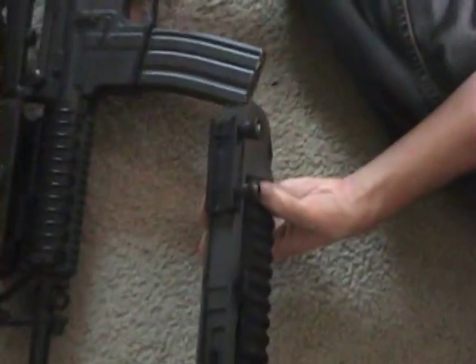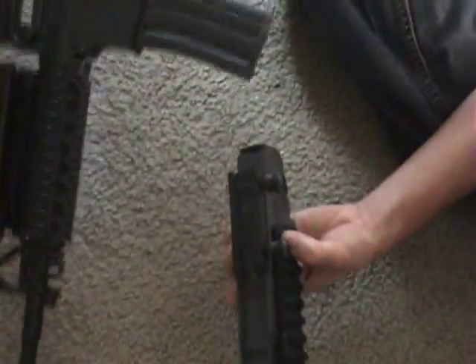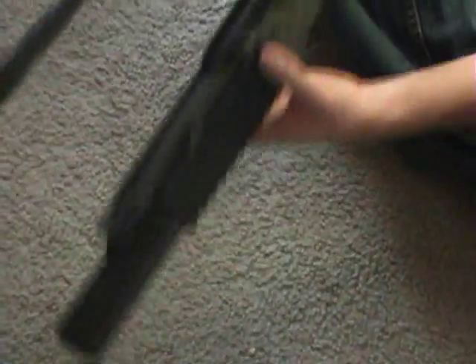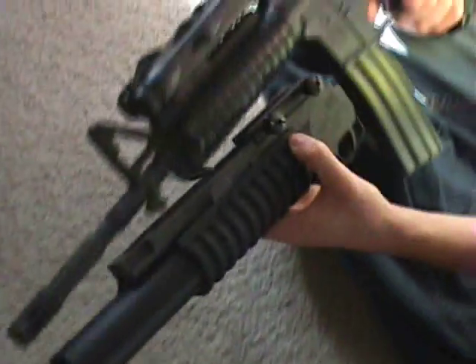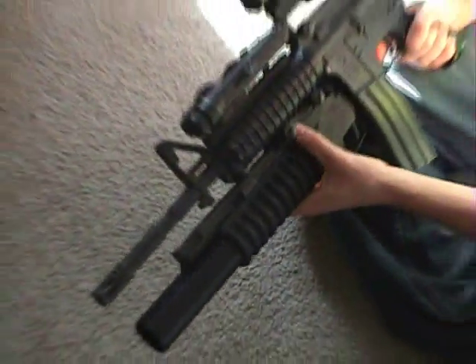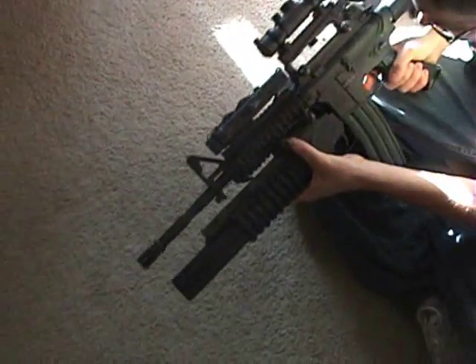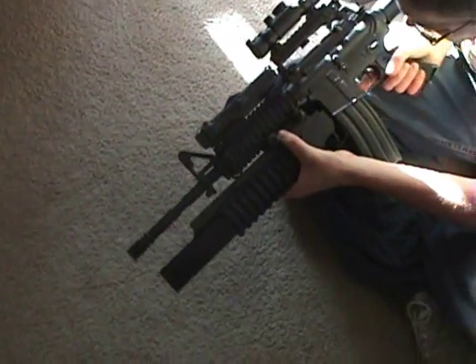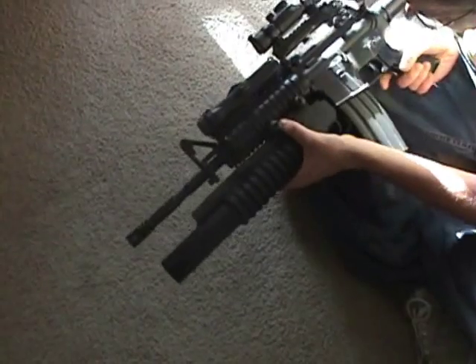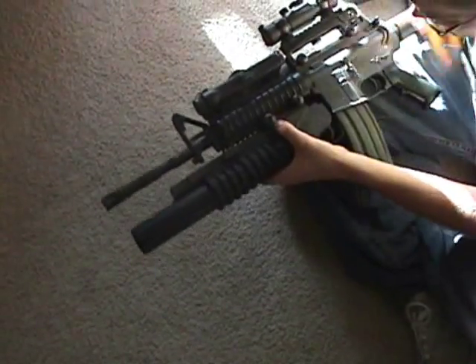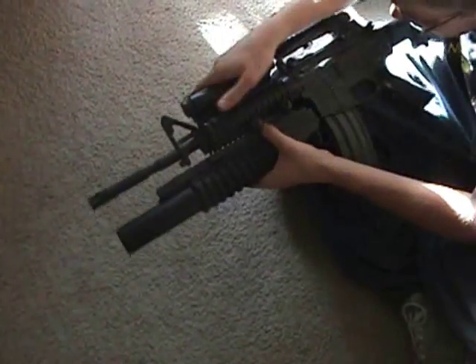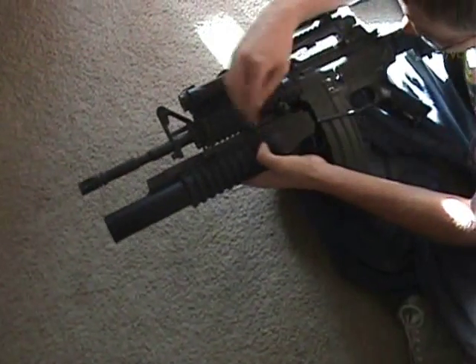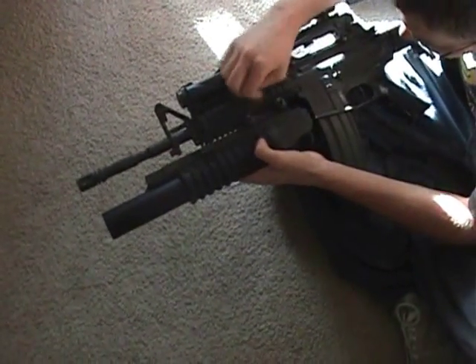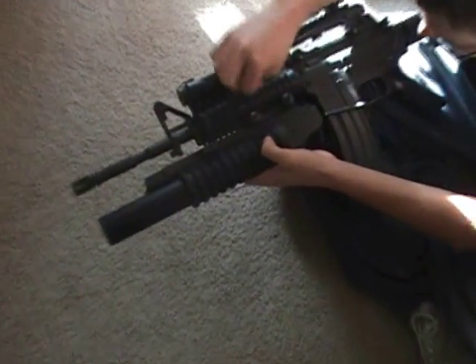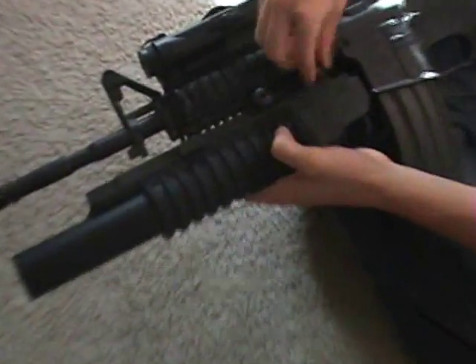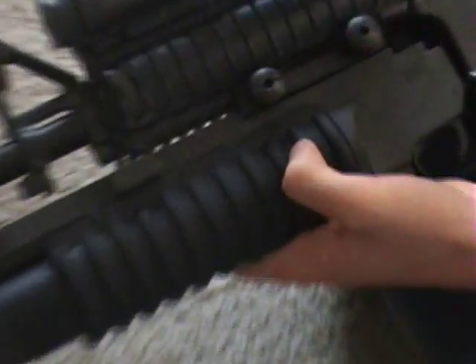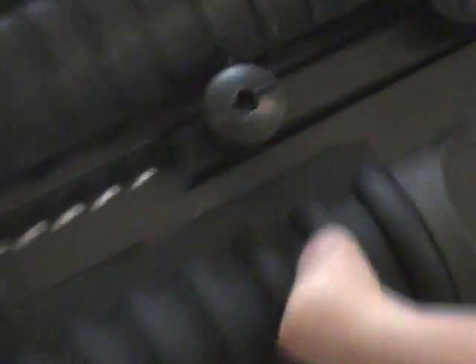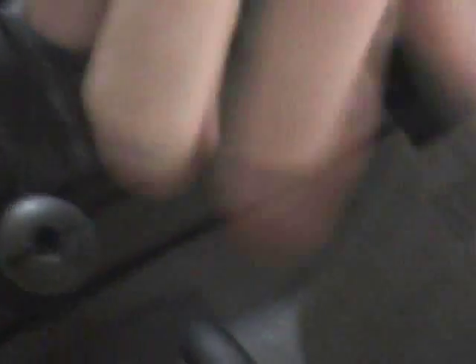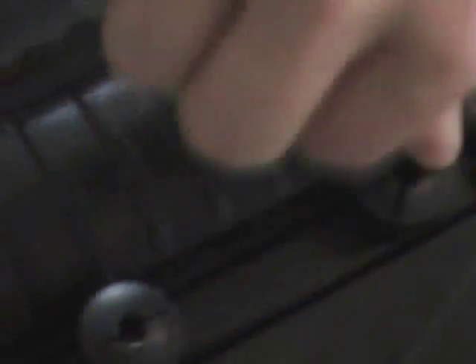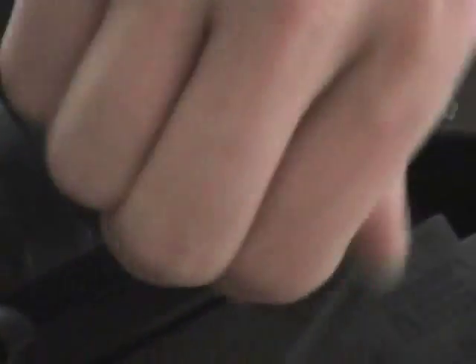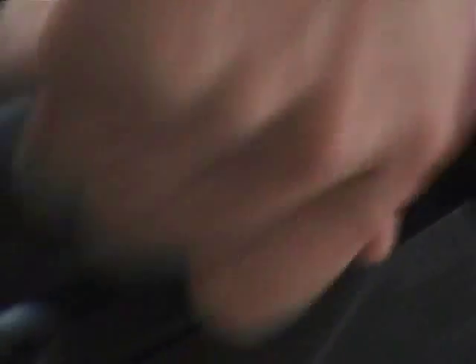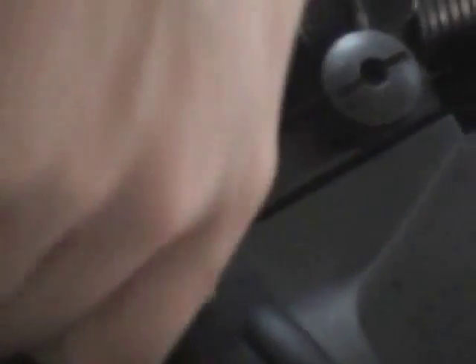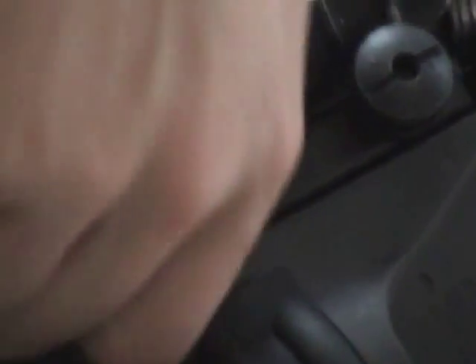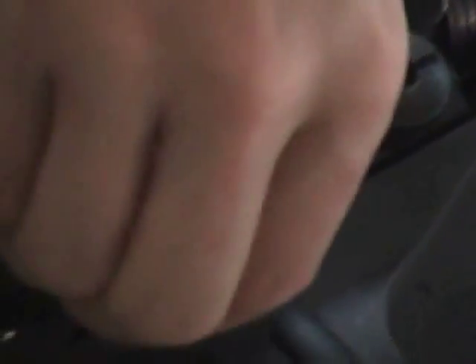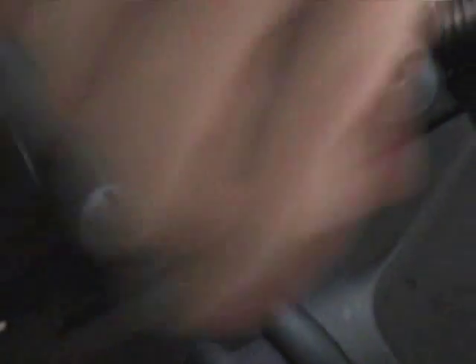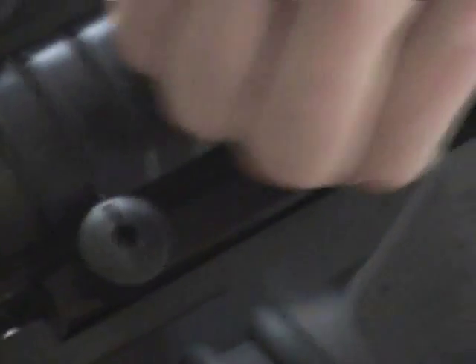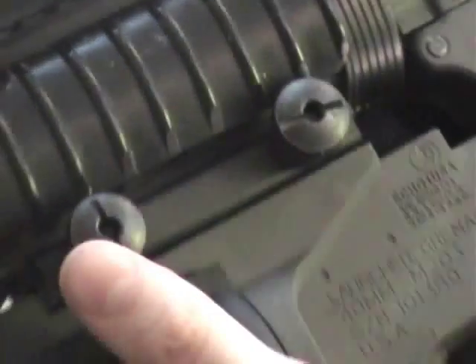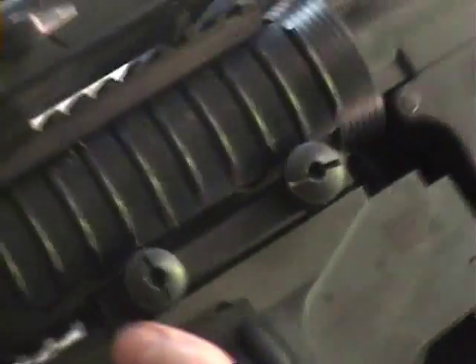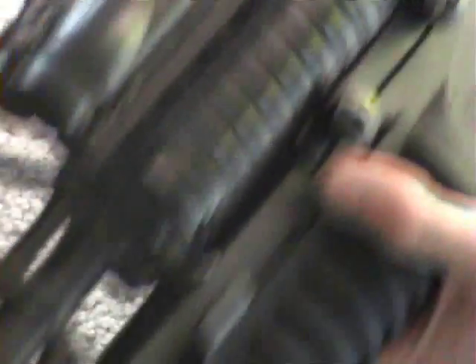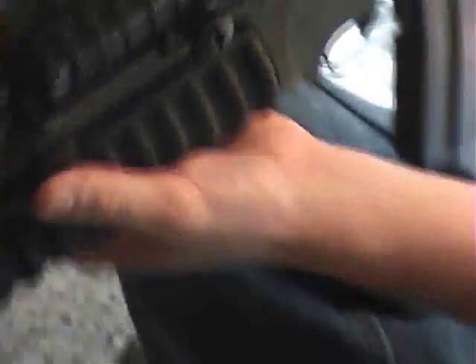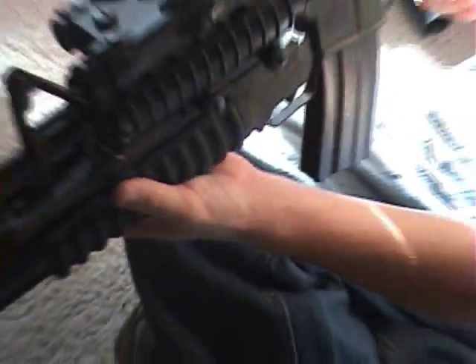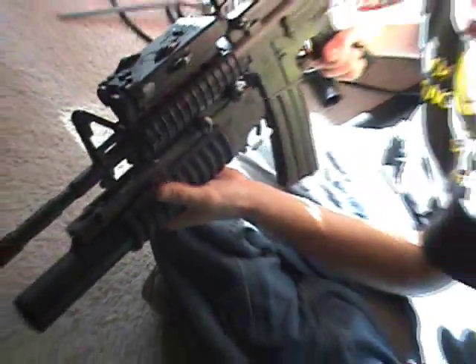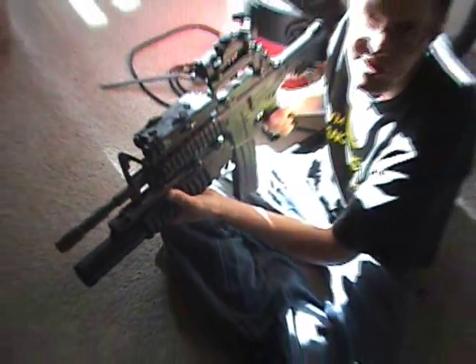You just pop it on, and when you get that click you just spin it and you're done. Just make sure it's tight so it doesn't wobble — there you go, it's on. That's all it took.